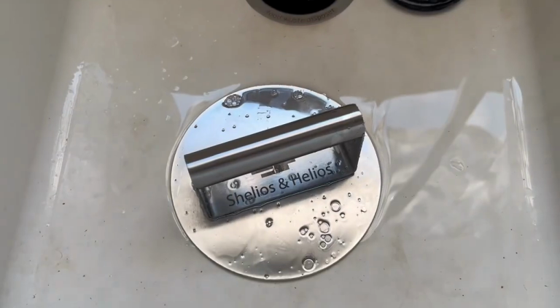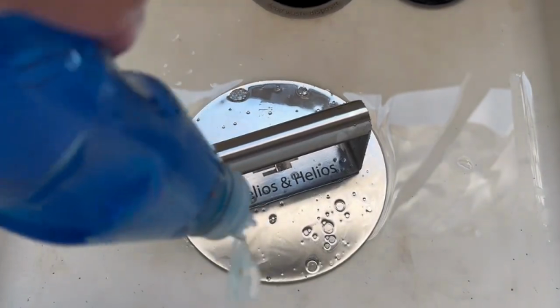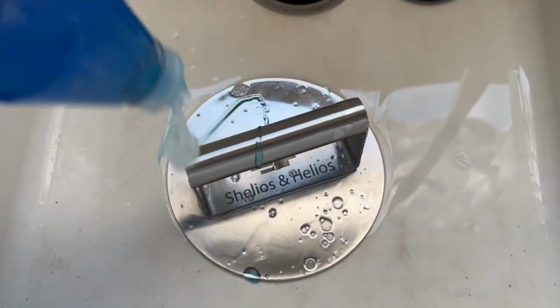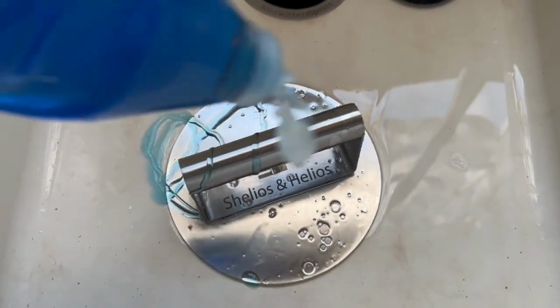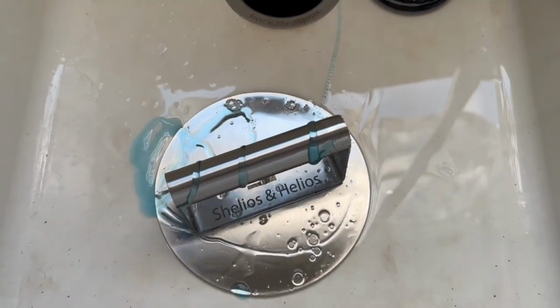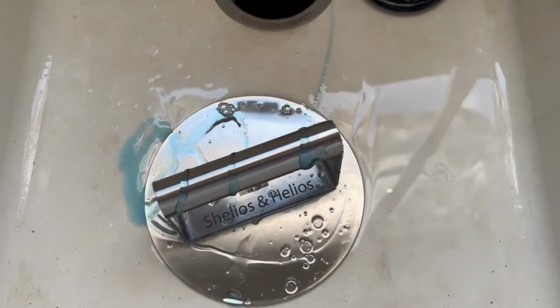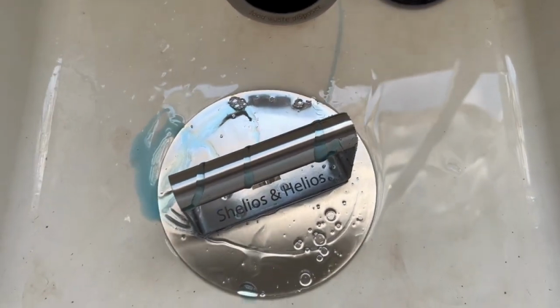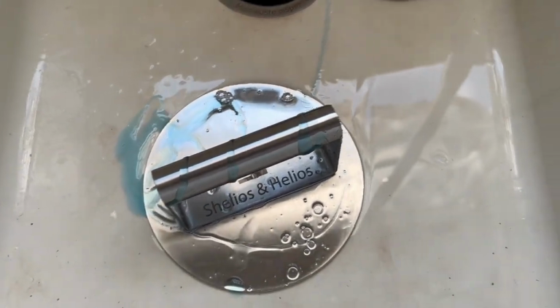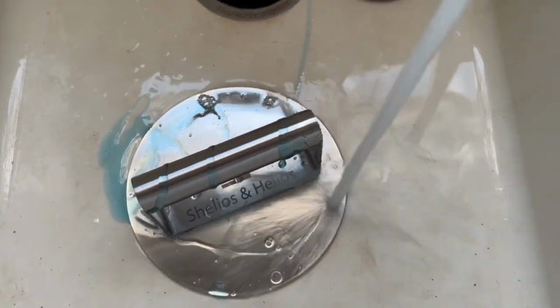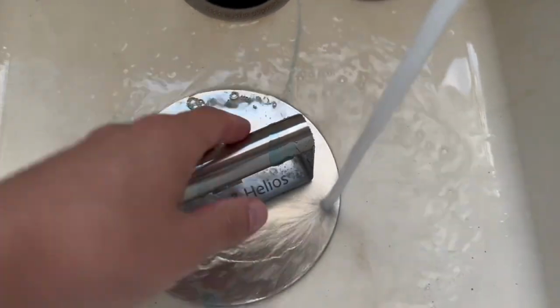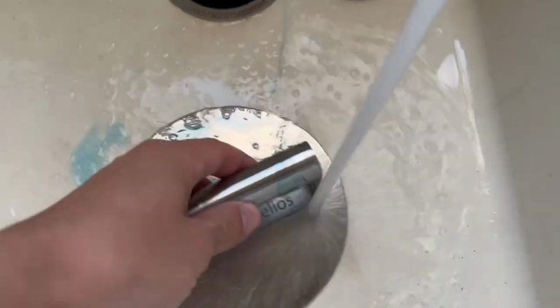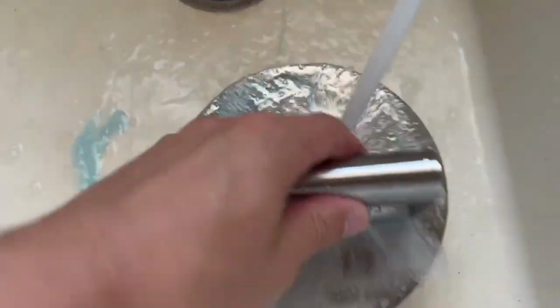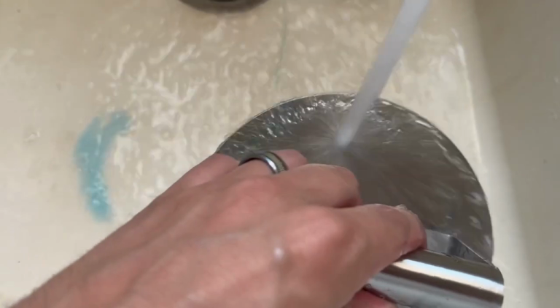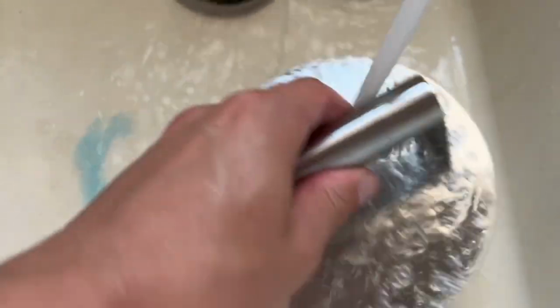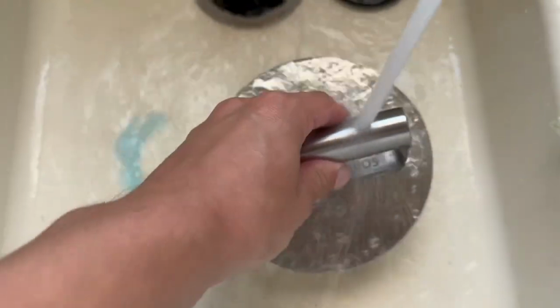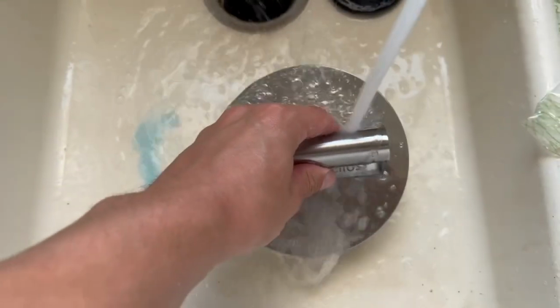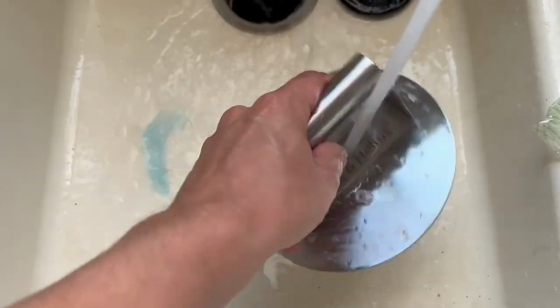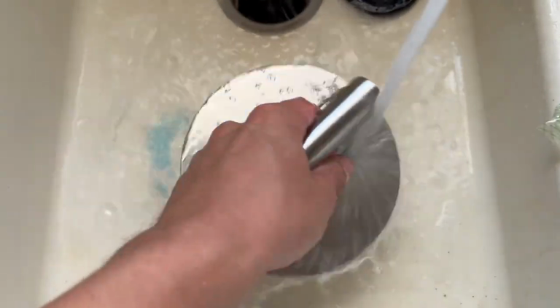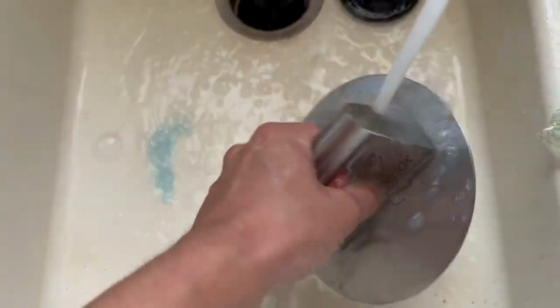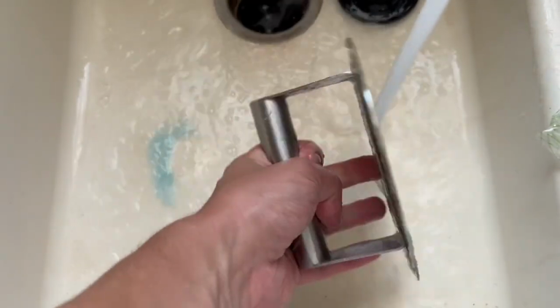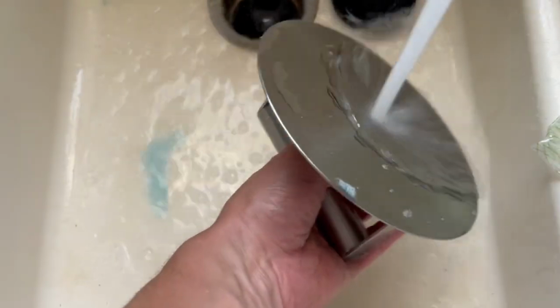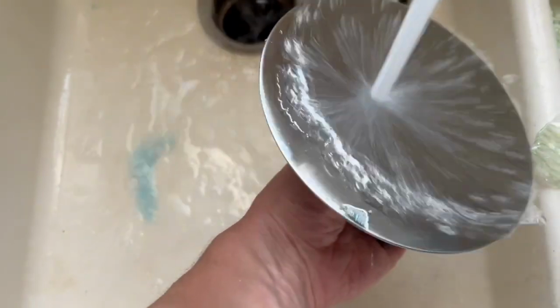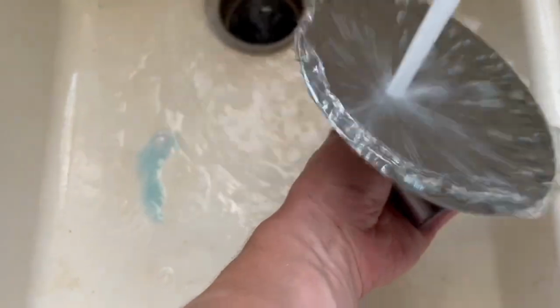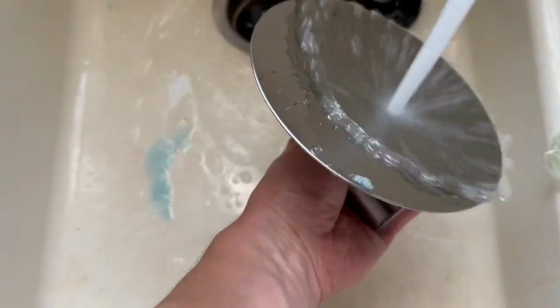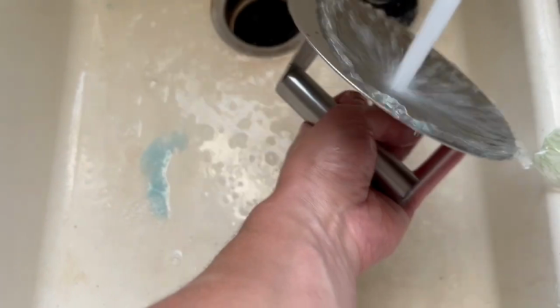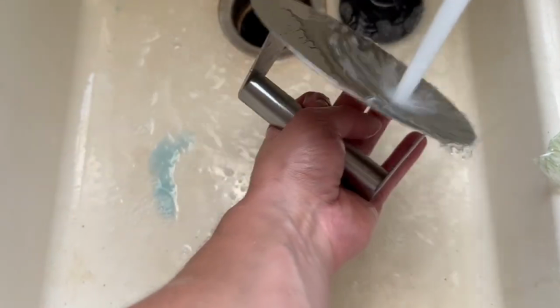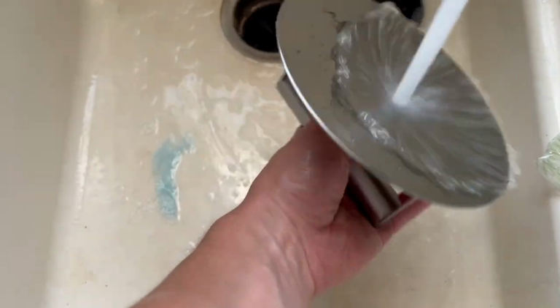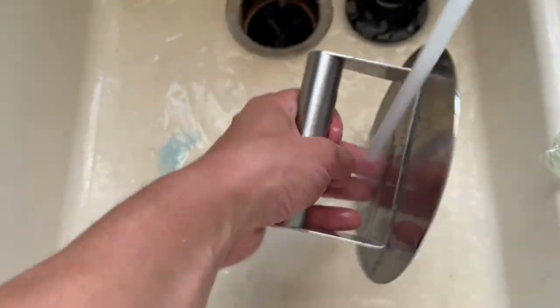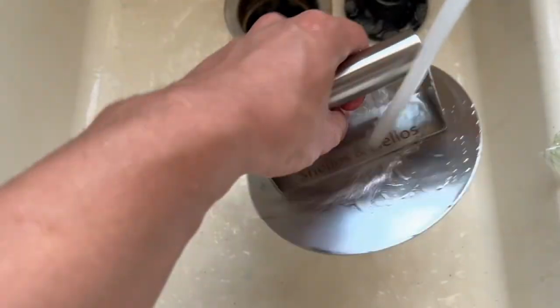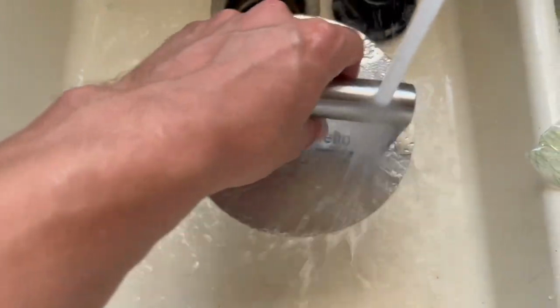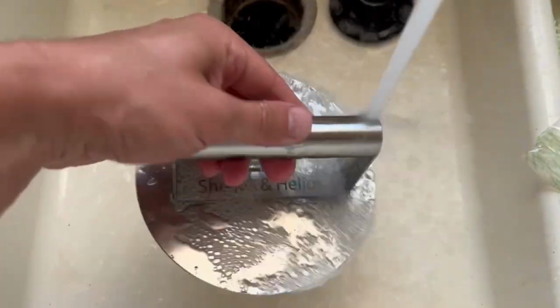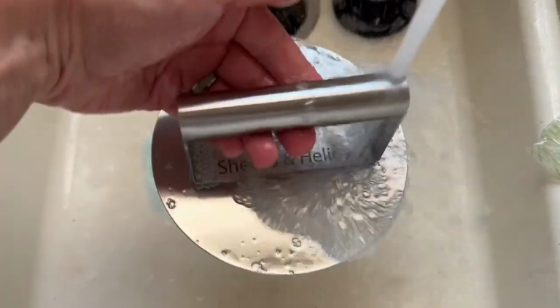Another thing we need to consider is how easy this is to clean. Because it's stainless steel, just soap and water and I'm good to go. I'm not worried about this rusting, I'm not worried about this tarnishing. This is going to last me quite a long time, and you can see it just melts the grease right off.